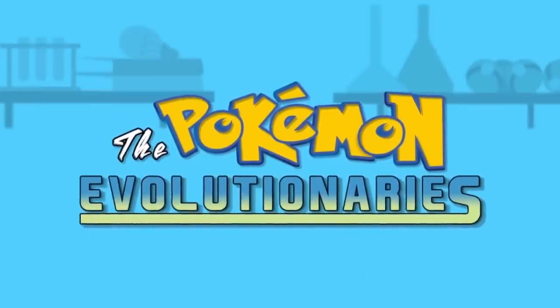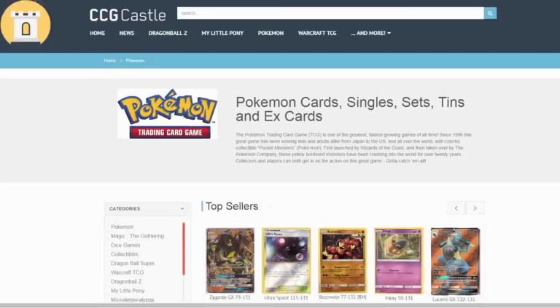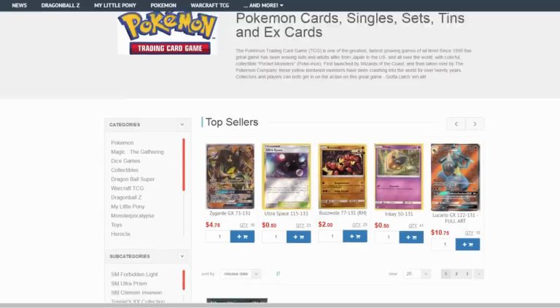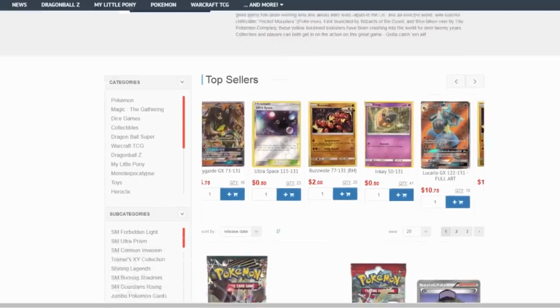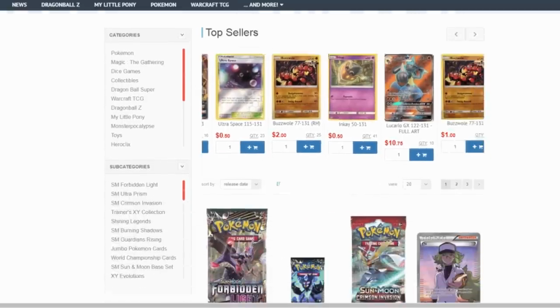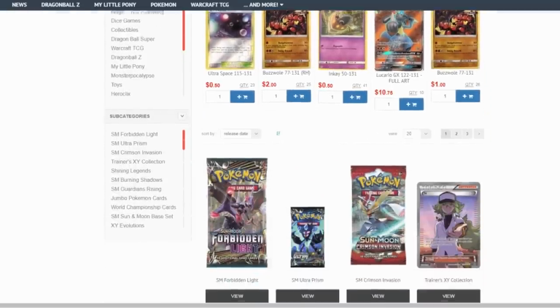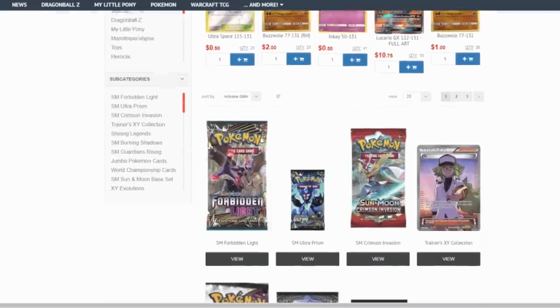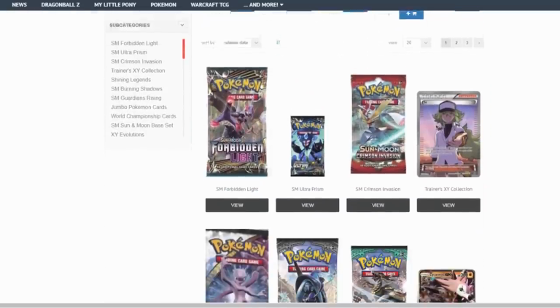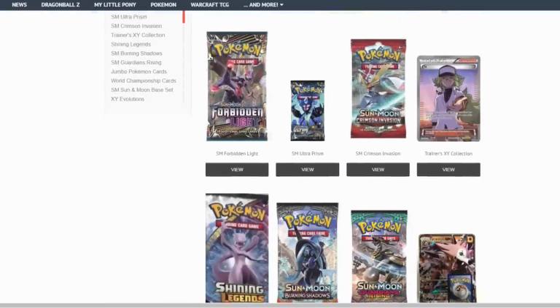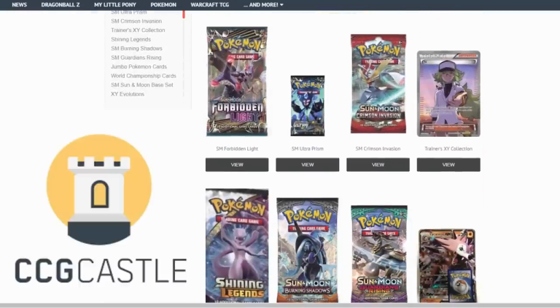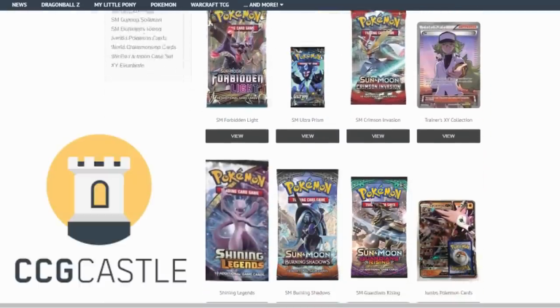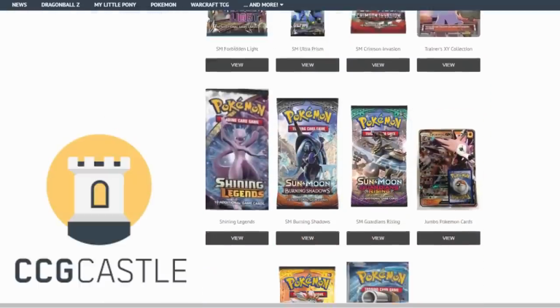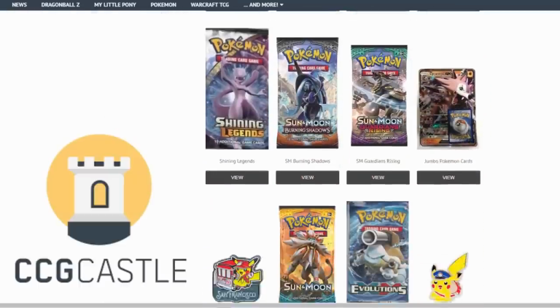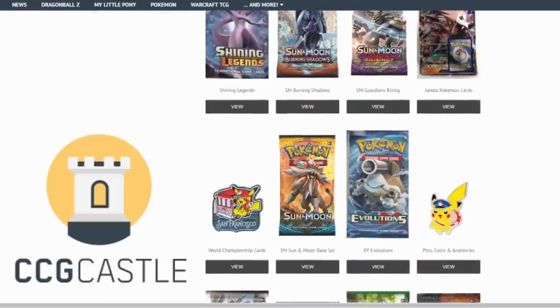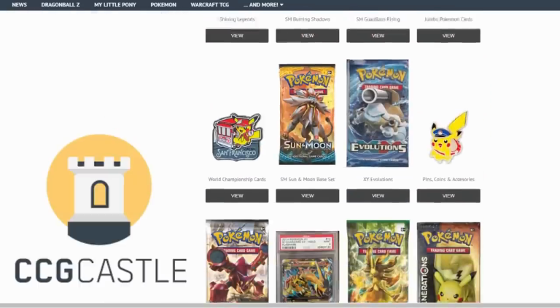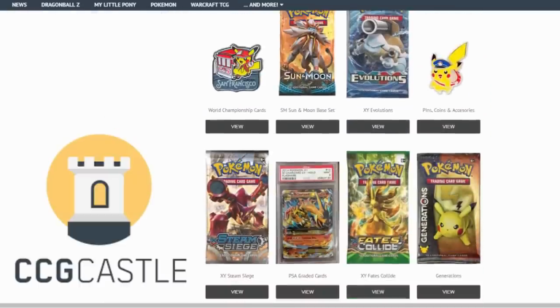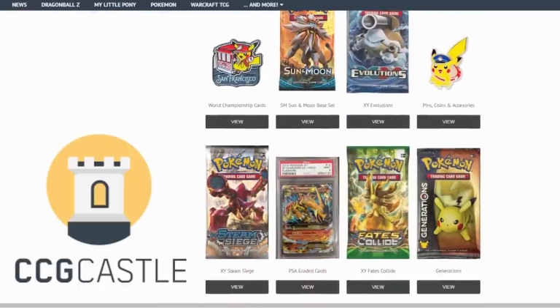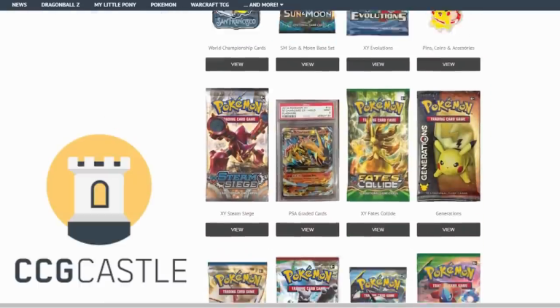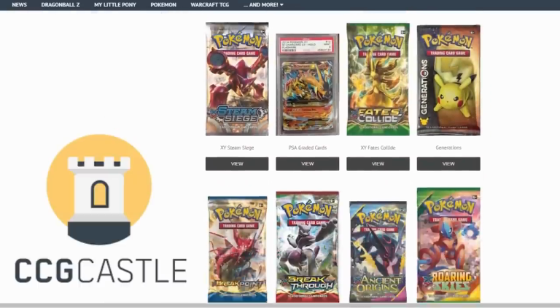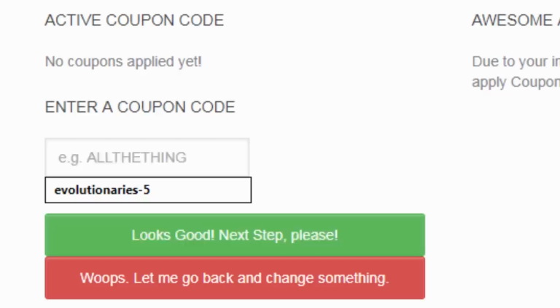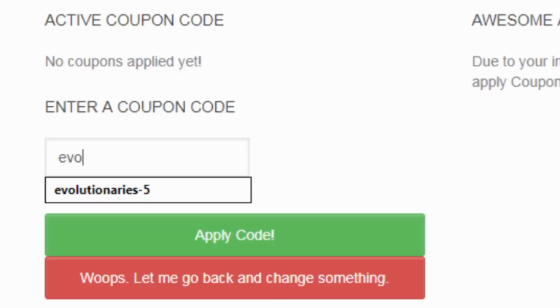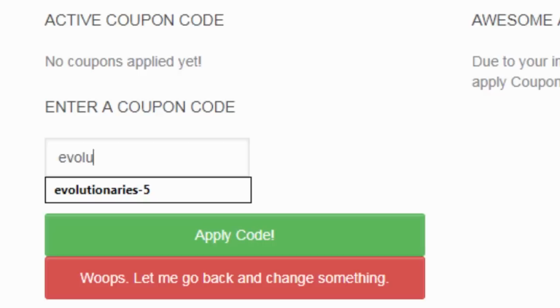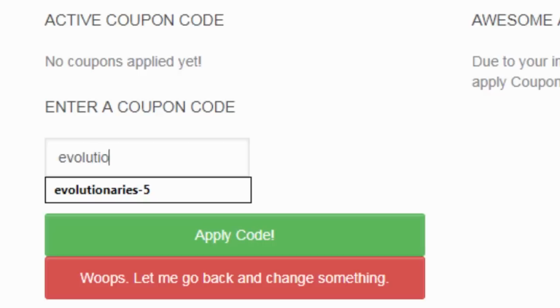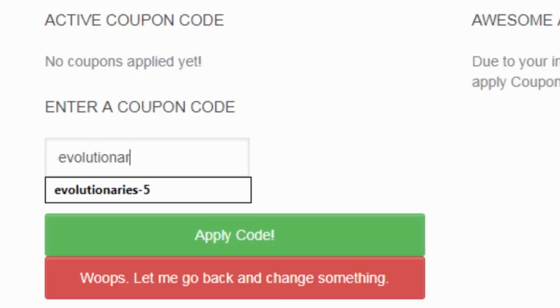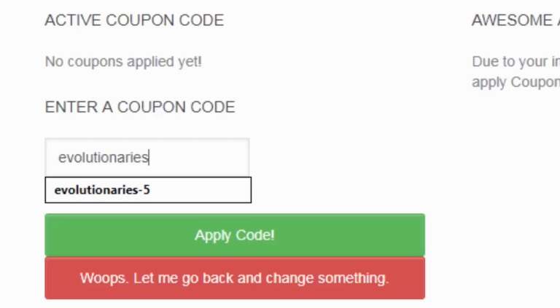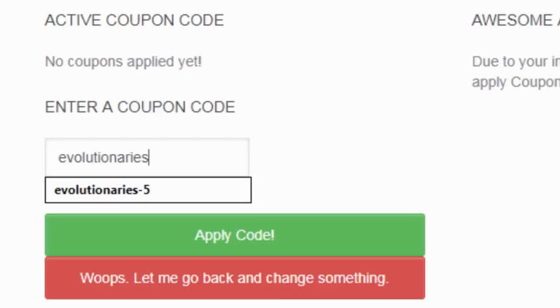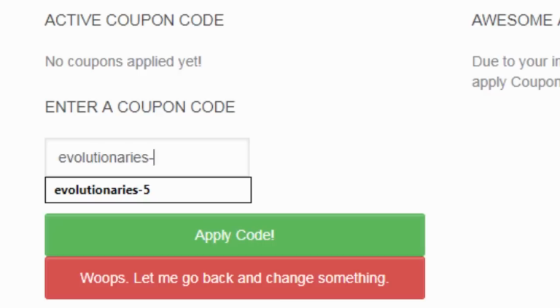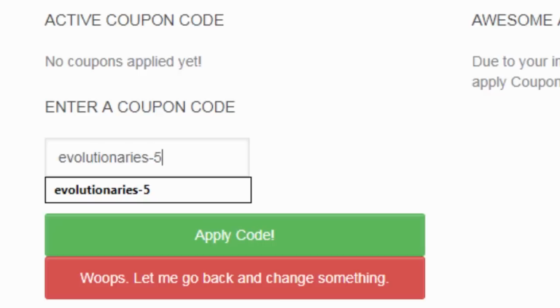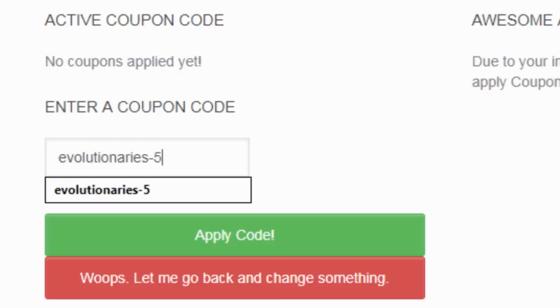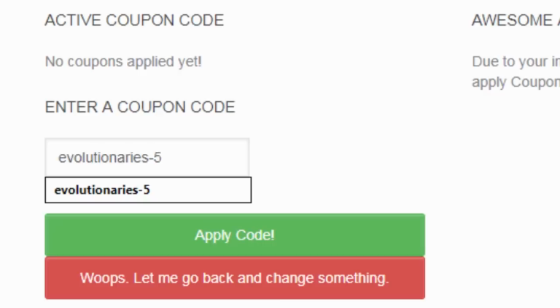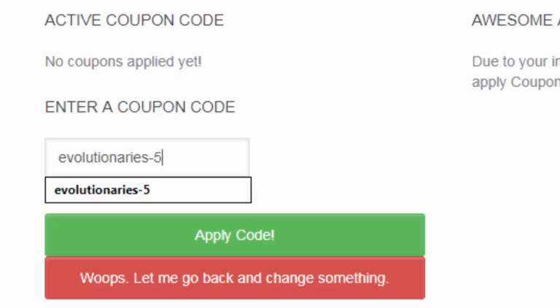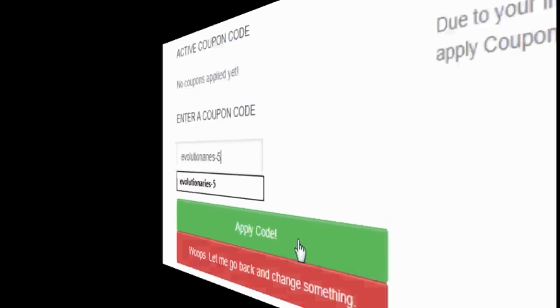For the best prices and service on Pokemon TCG singles and products, check out CCGCastle.com and use promo code EVOLUTIONARIES-5 for 5% off your next order.